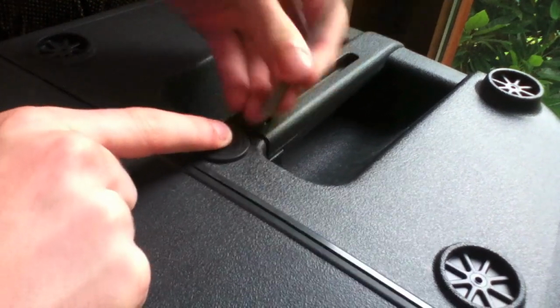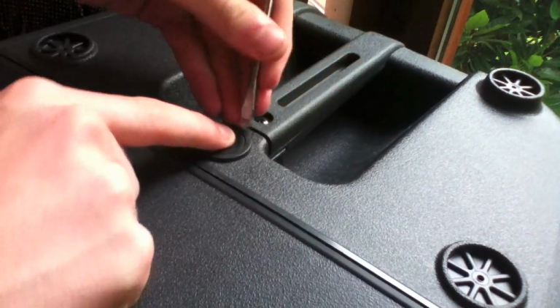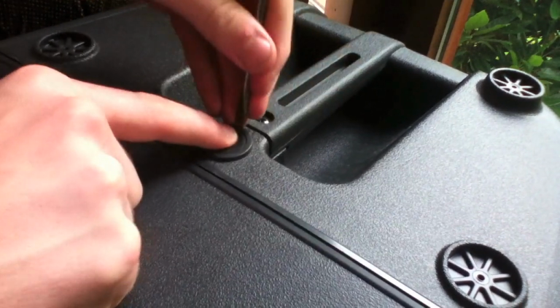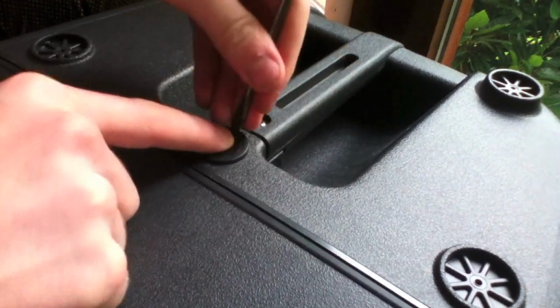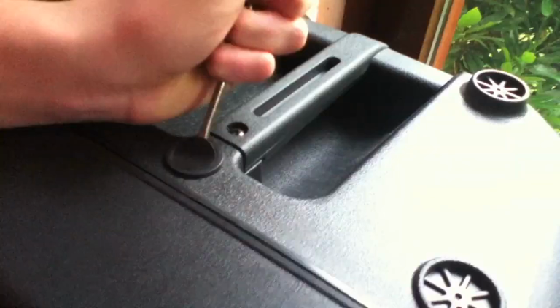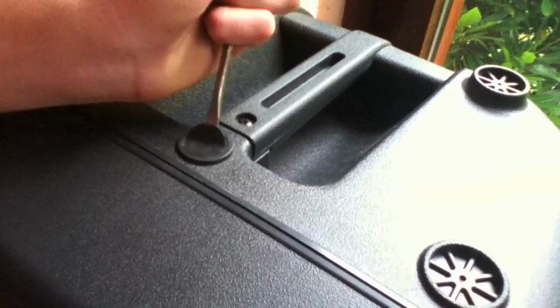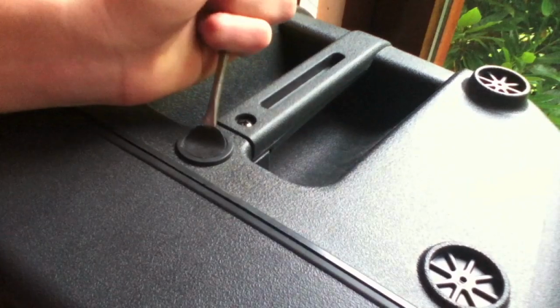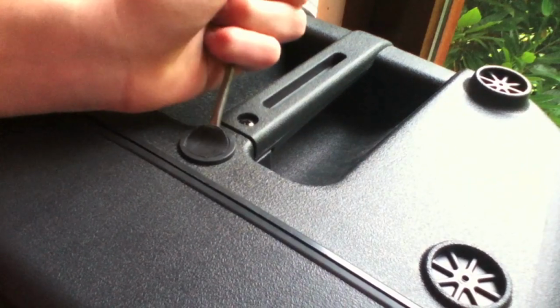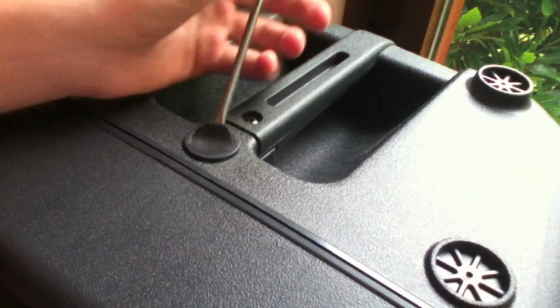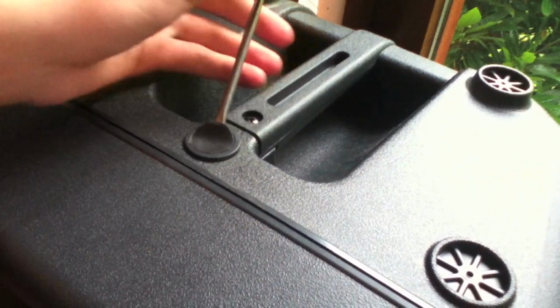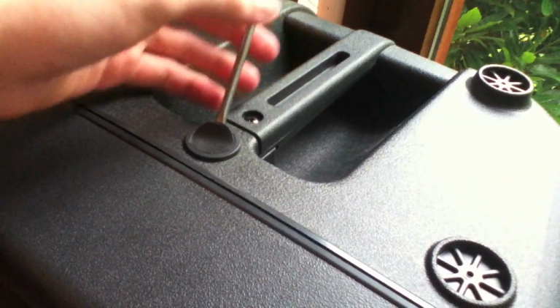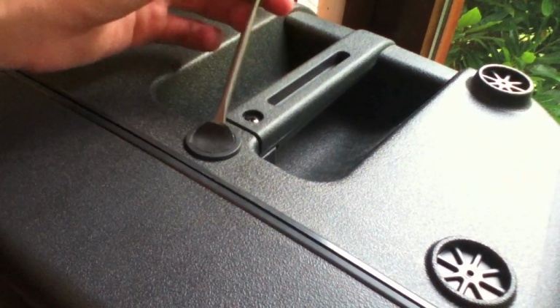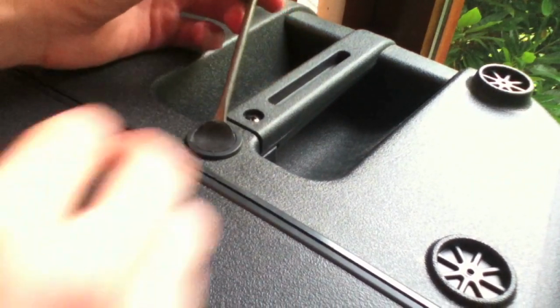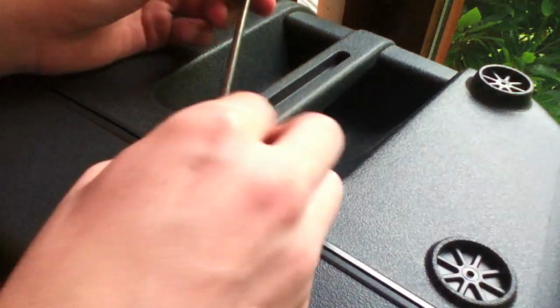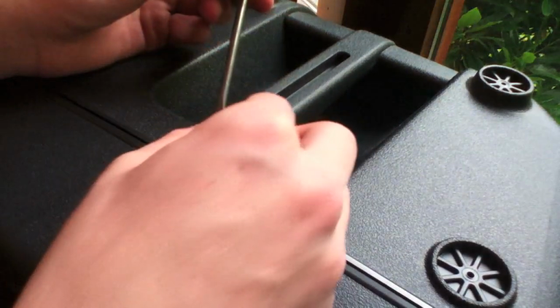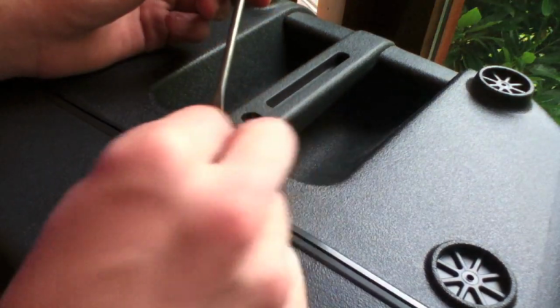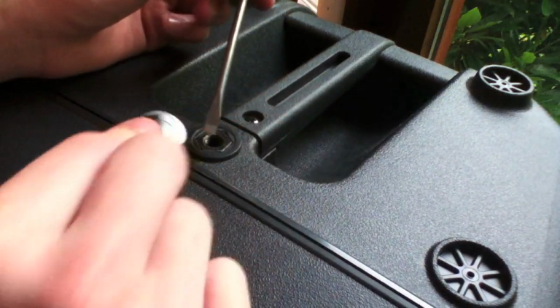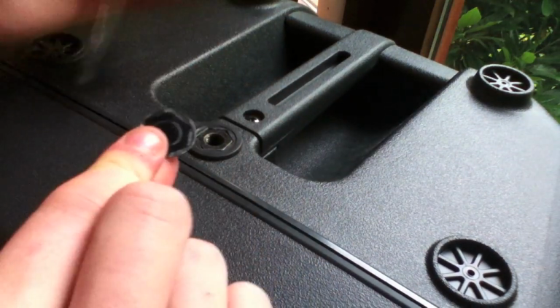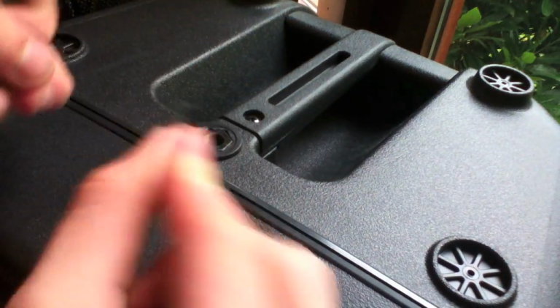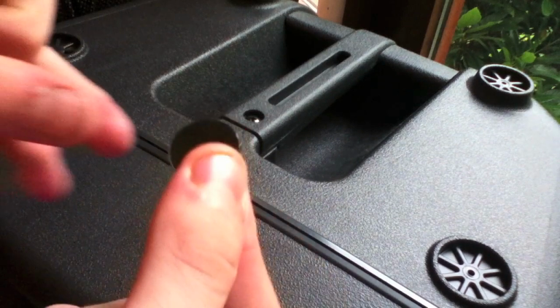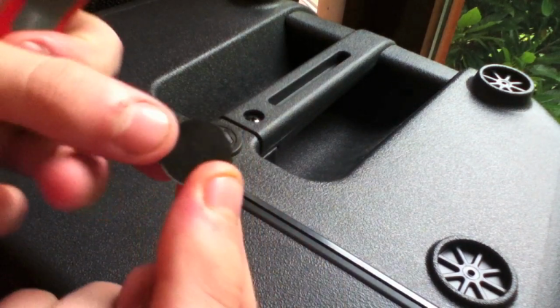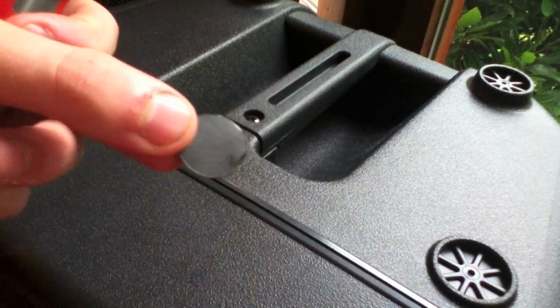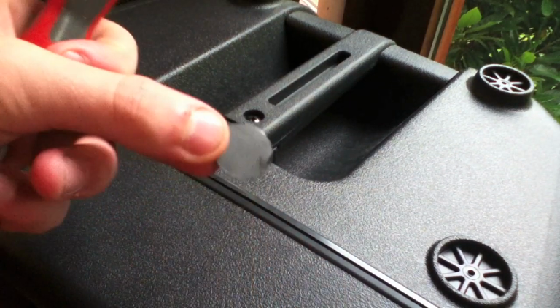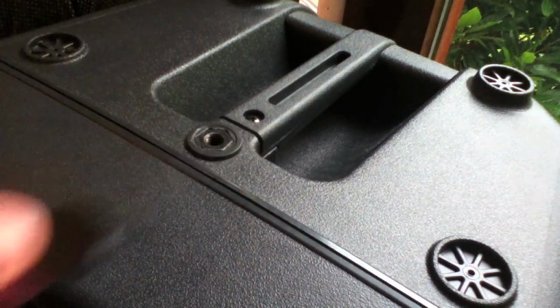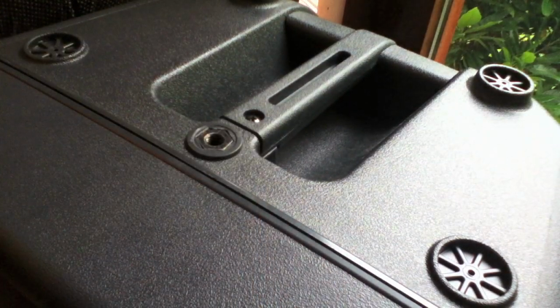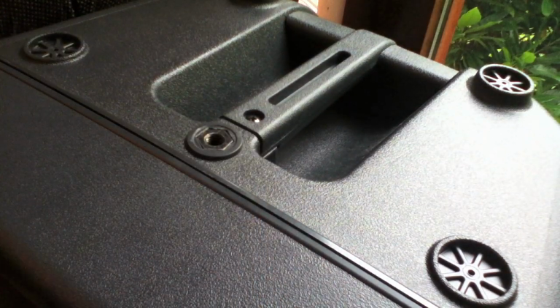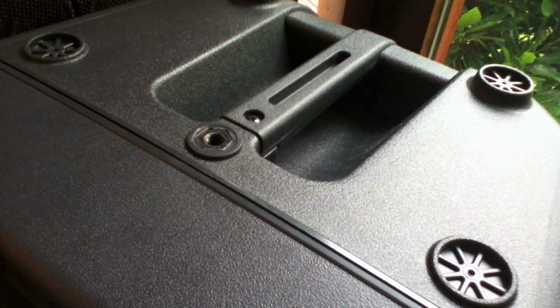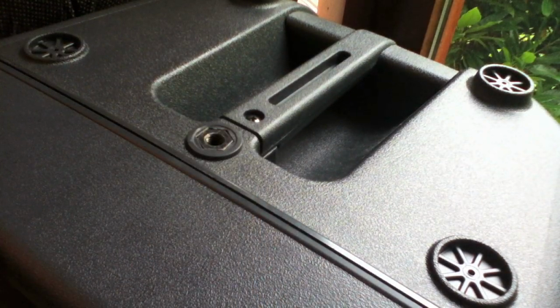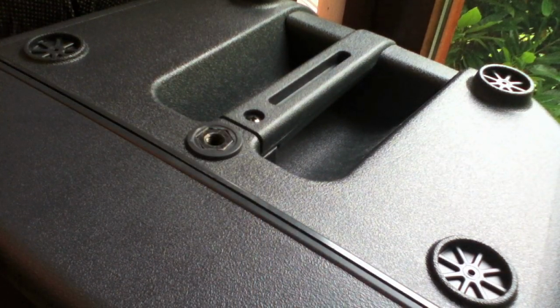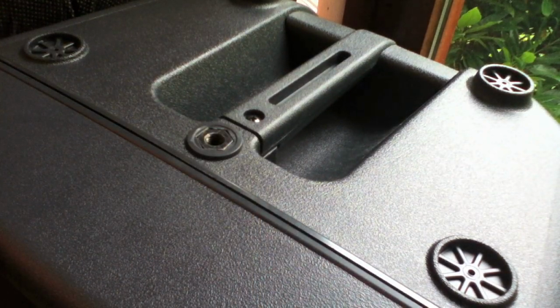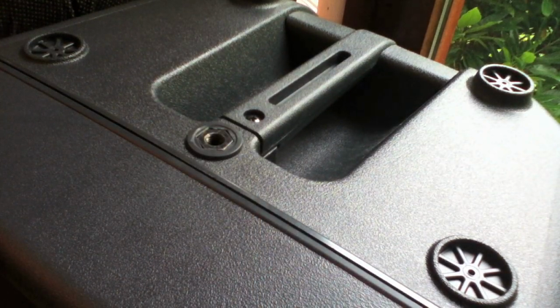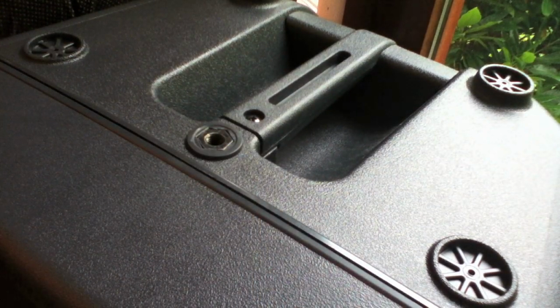That should just peel off like so. Underneath it reveals a mounting point — just a little nut built into the unit. This is how we're going to mount our light.